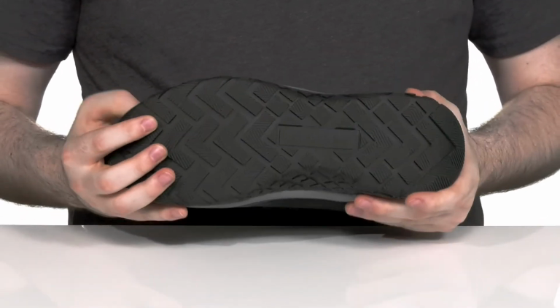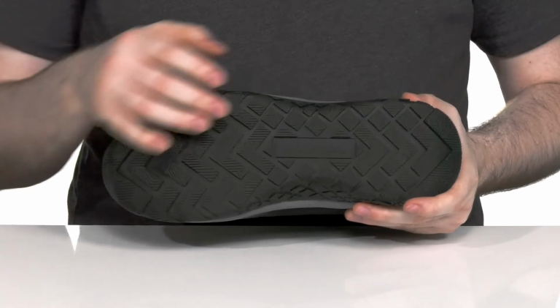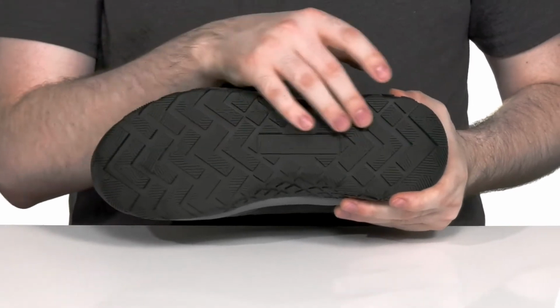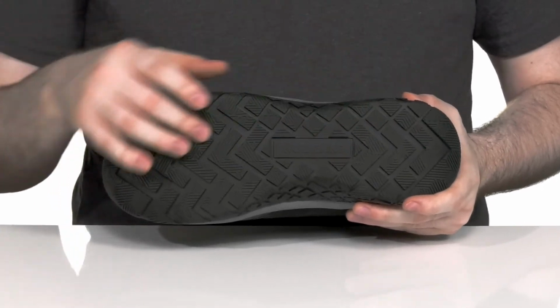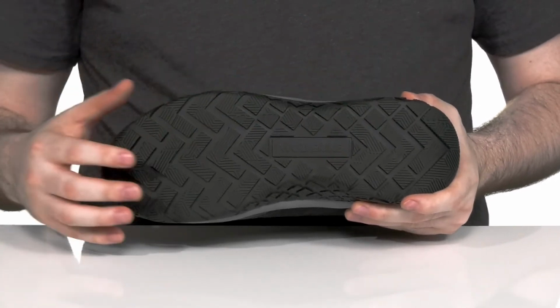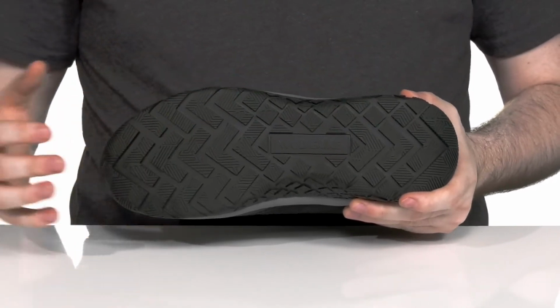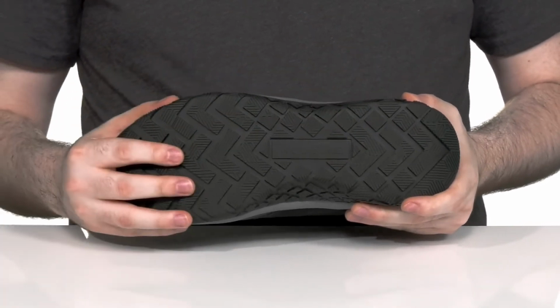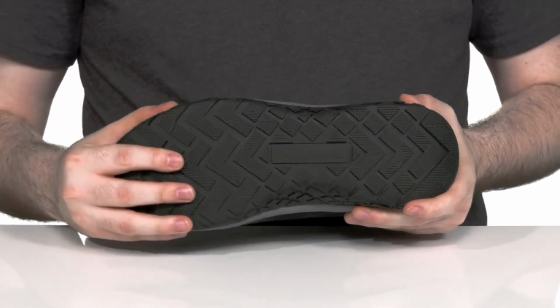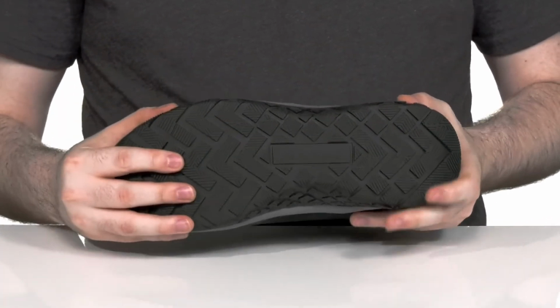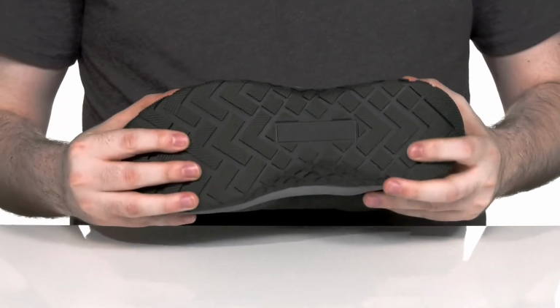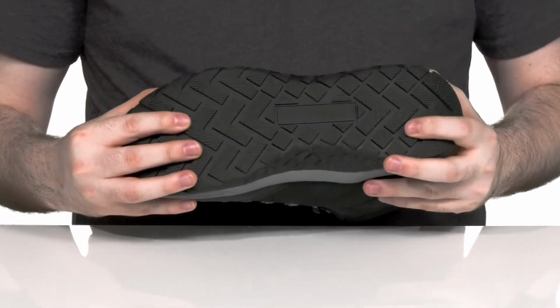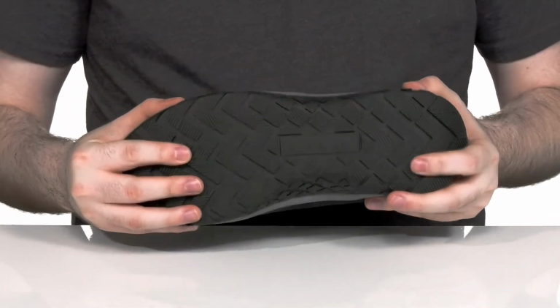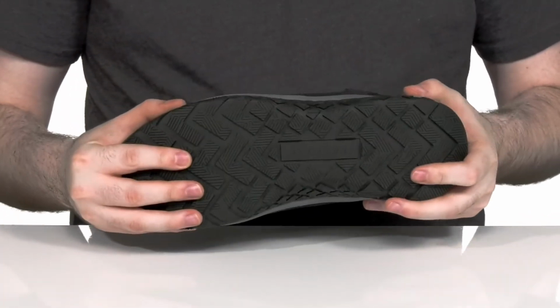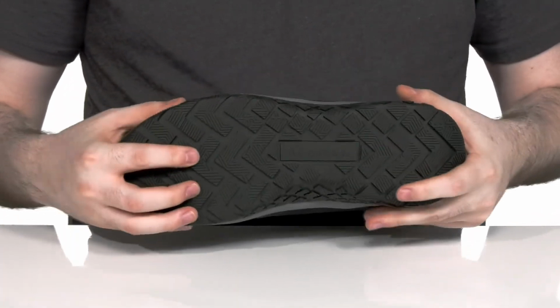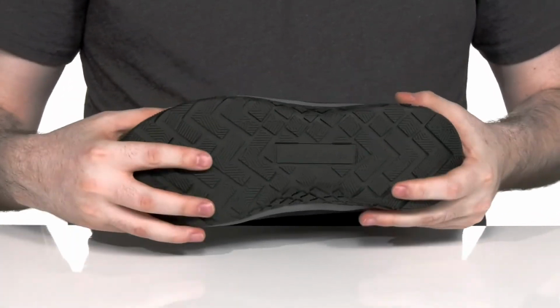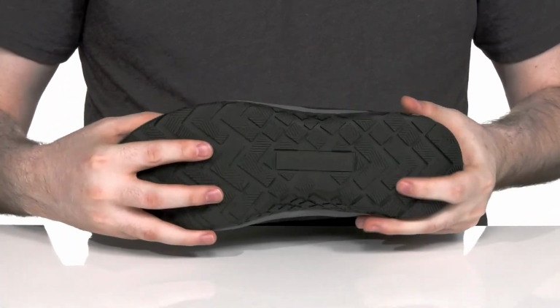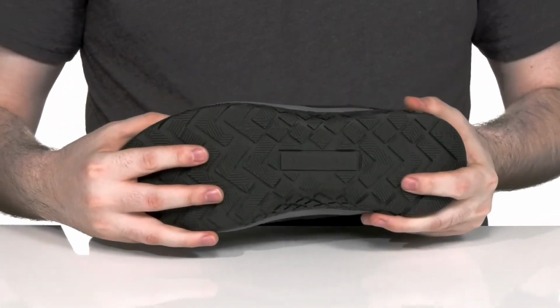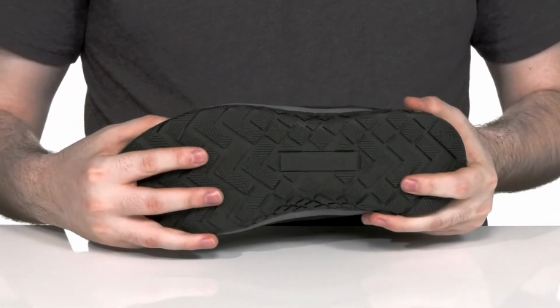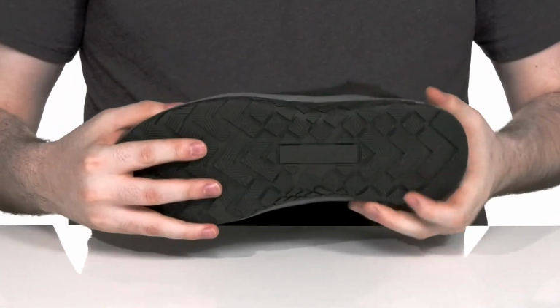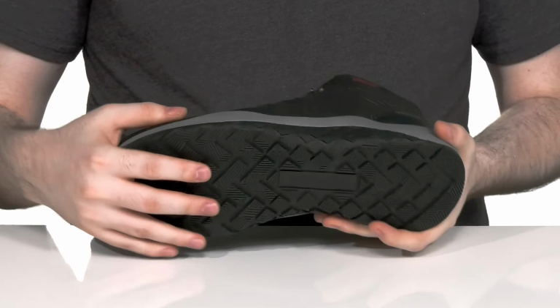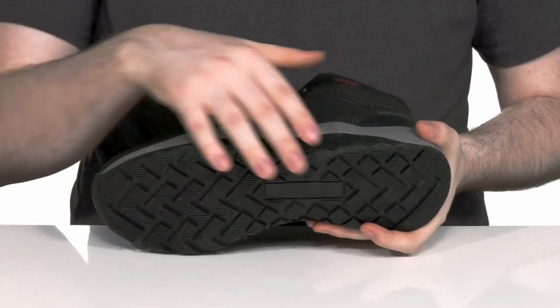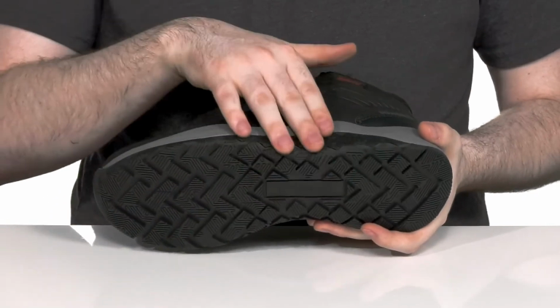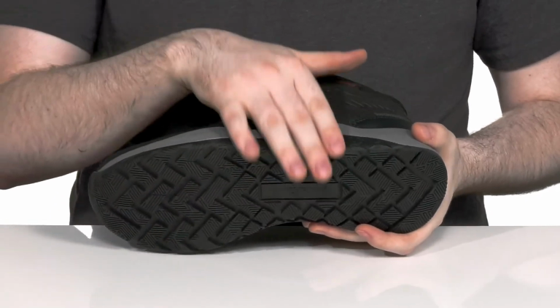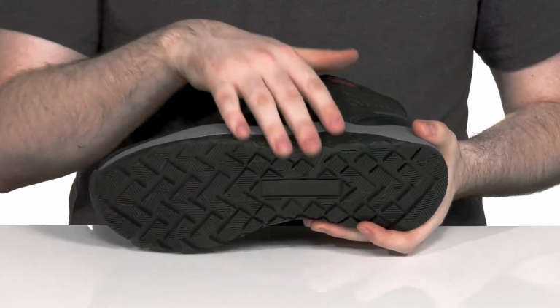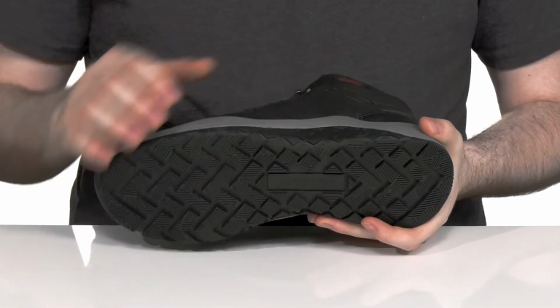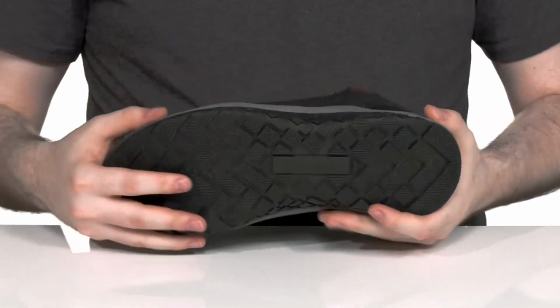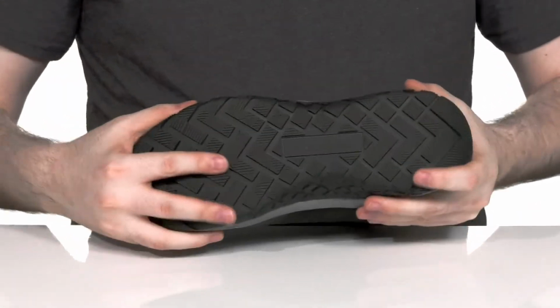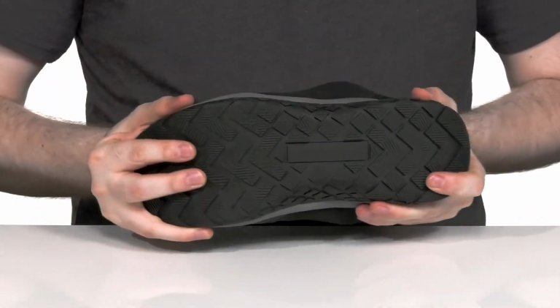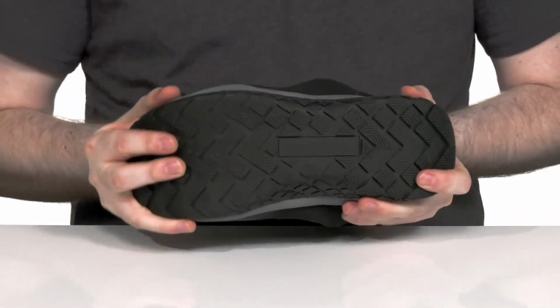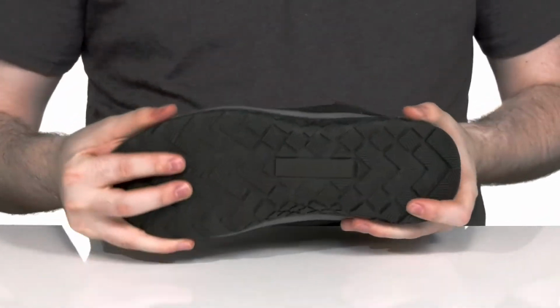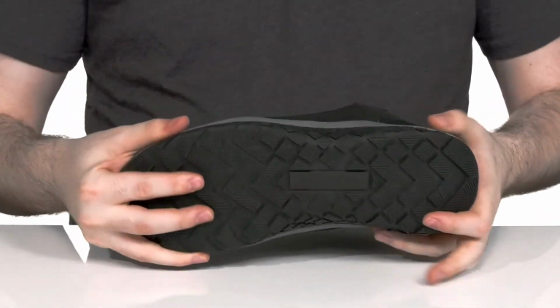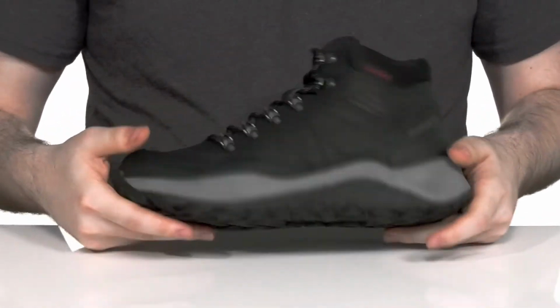The outsole is made with synthetic rubber with high traction grip to keep you sure-footed, especially on those sides, with plenty of flex throughout.